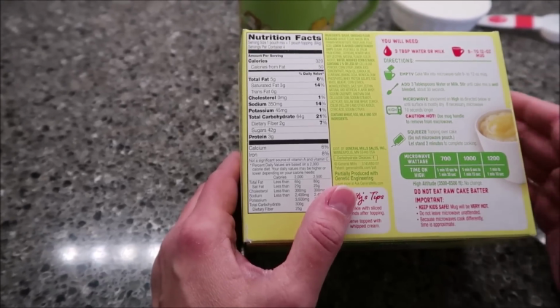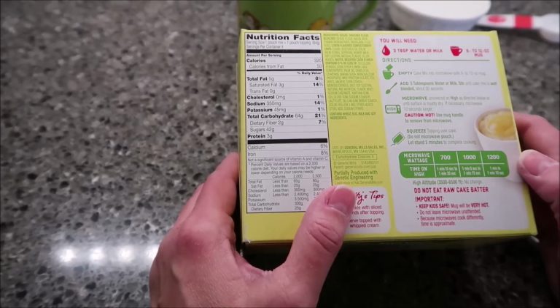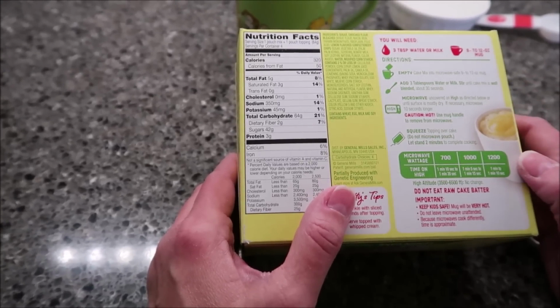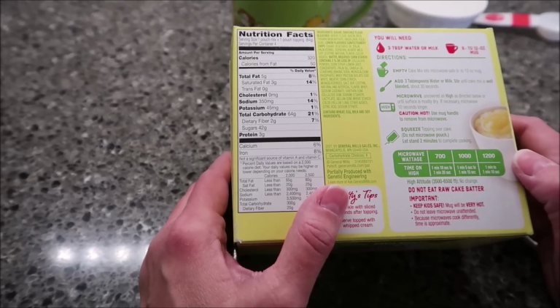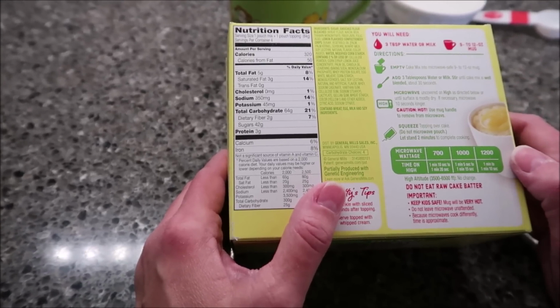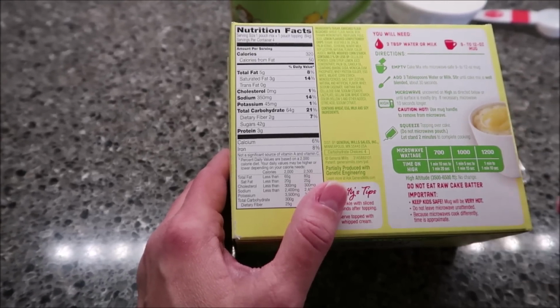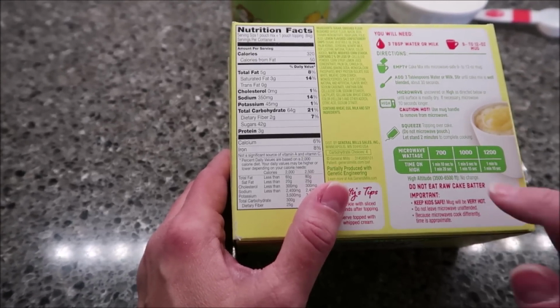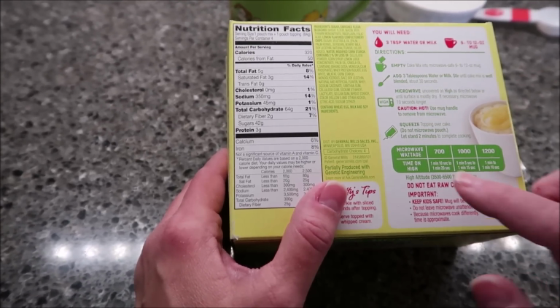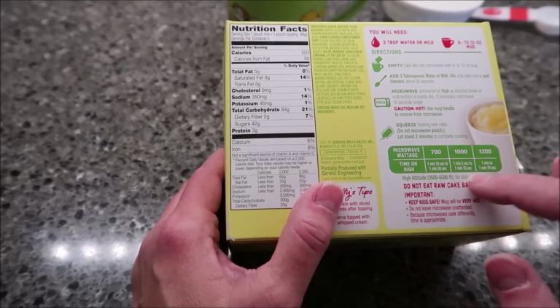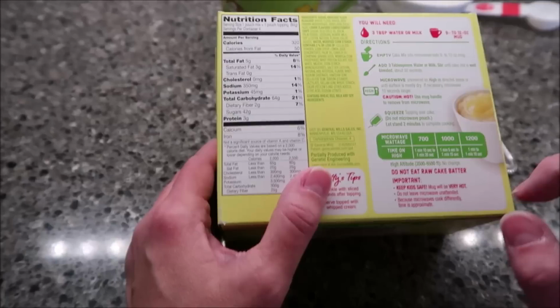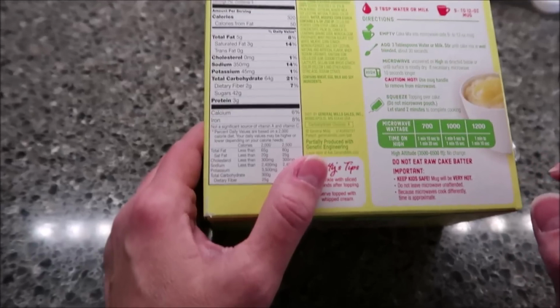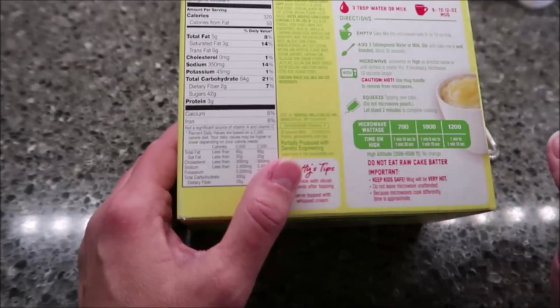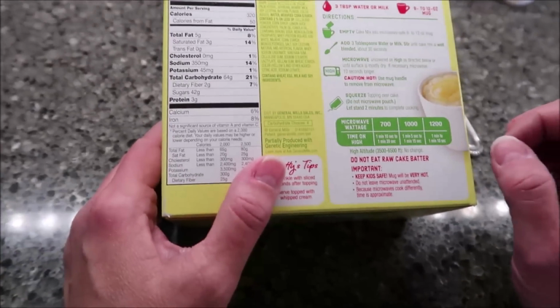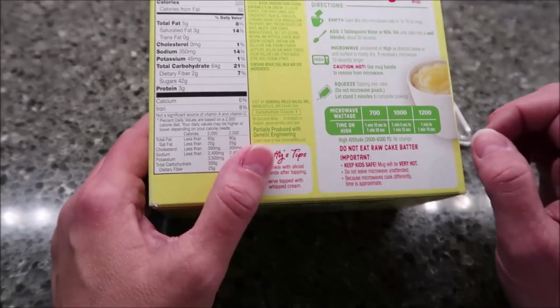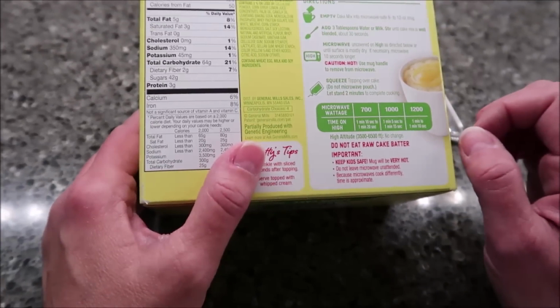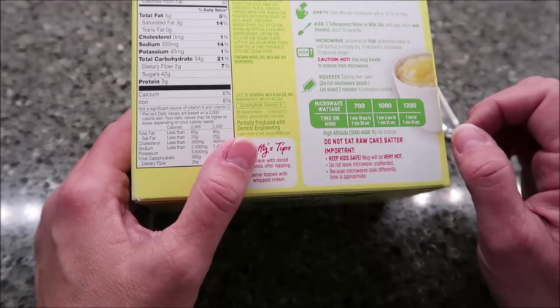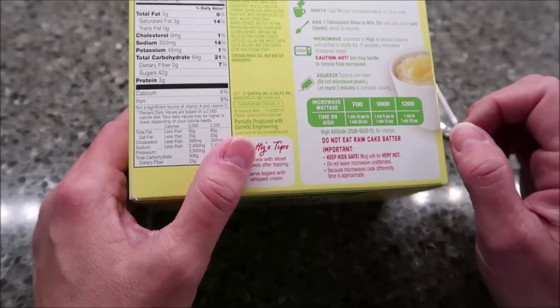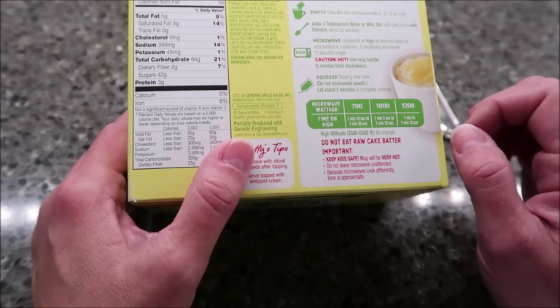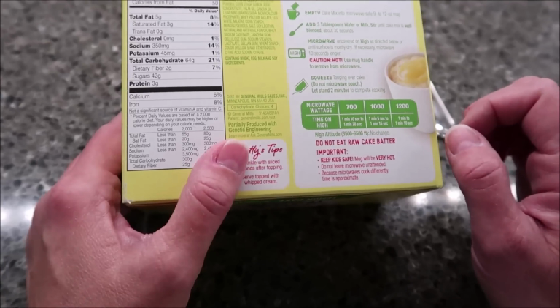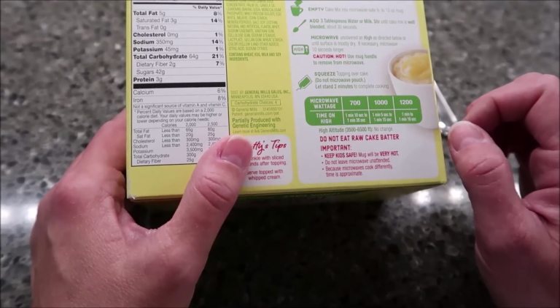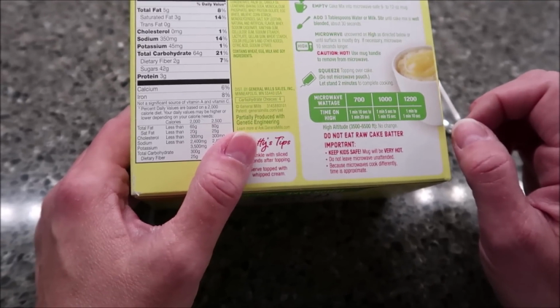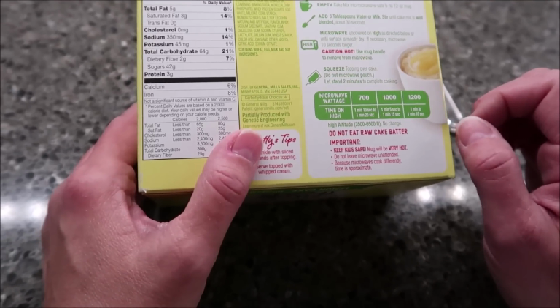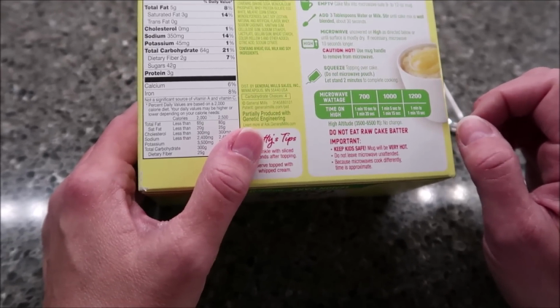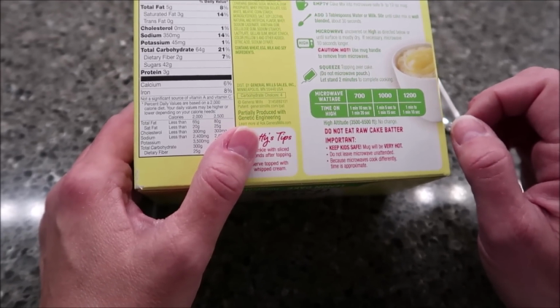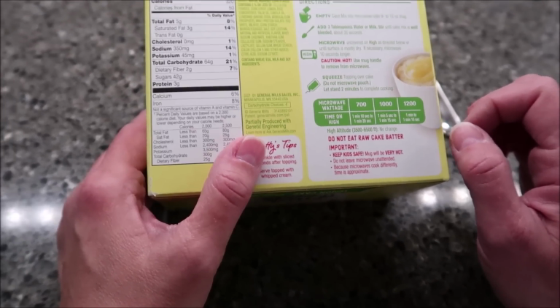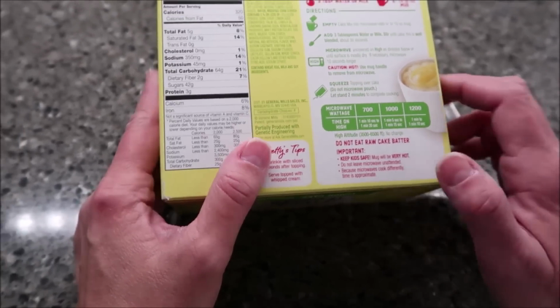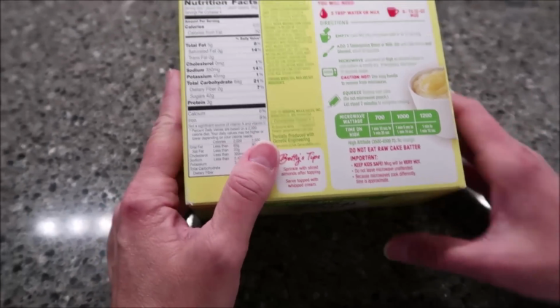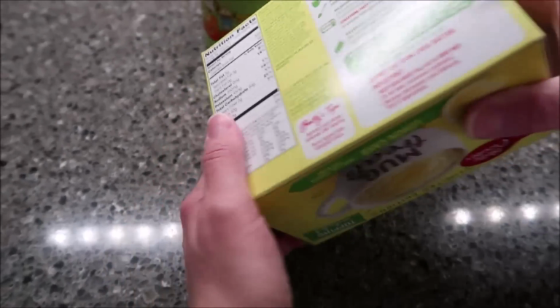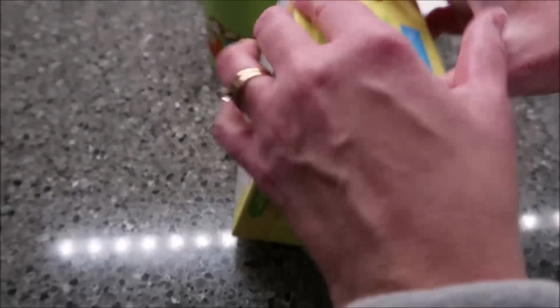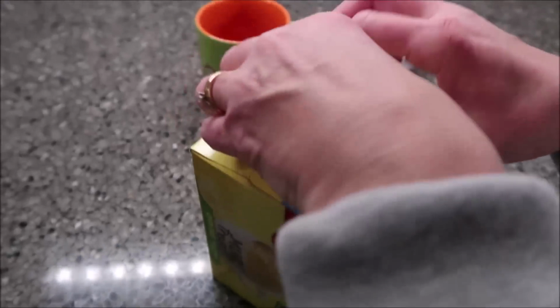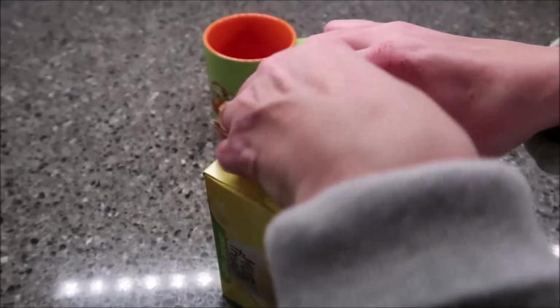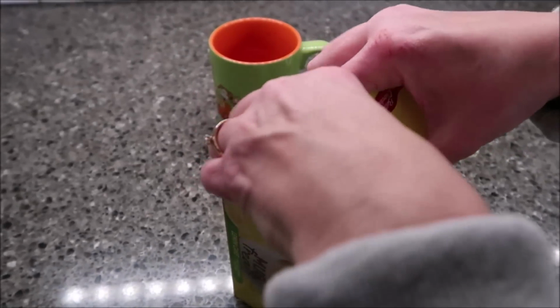It looks like the time - which time do you think will be for ours, Kevin? Probably one minute five seconds. And it says do not eat raw cake batter.